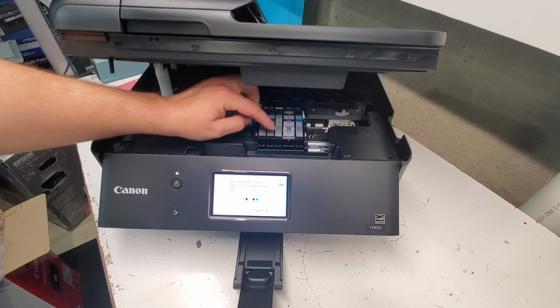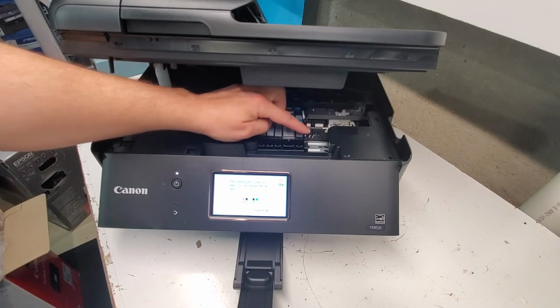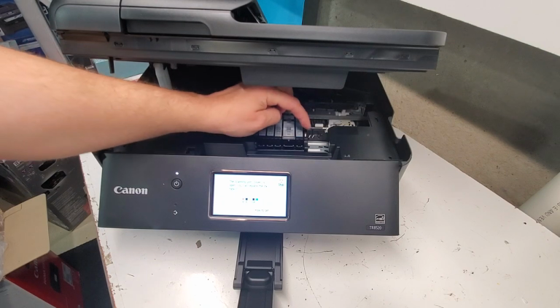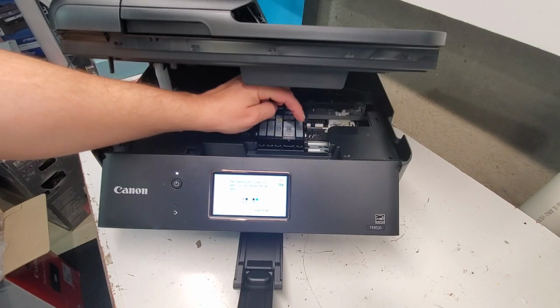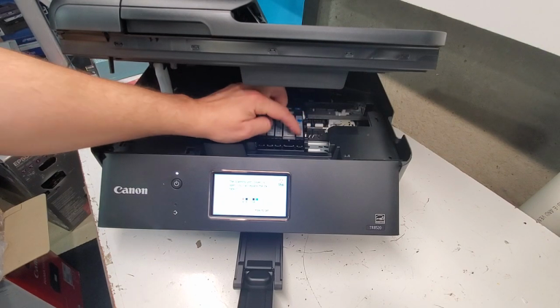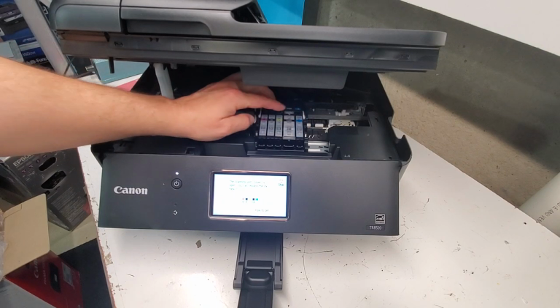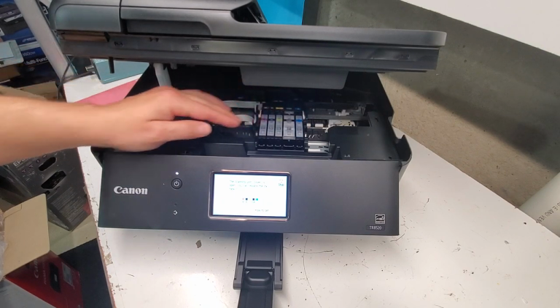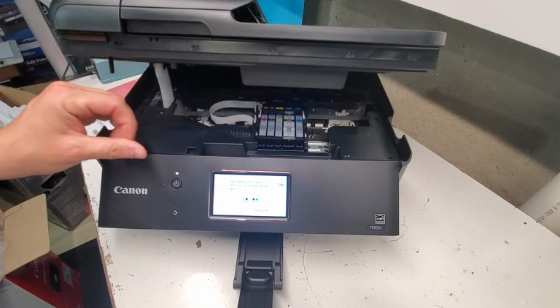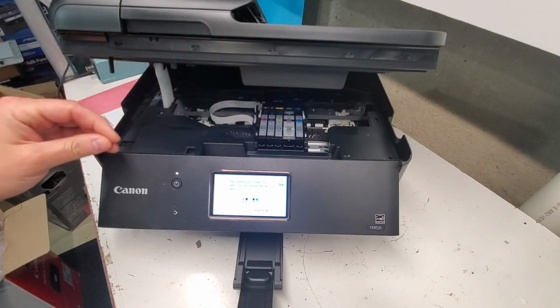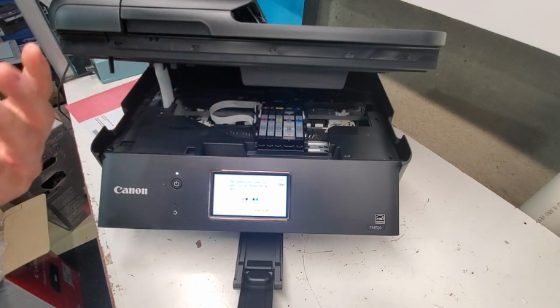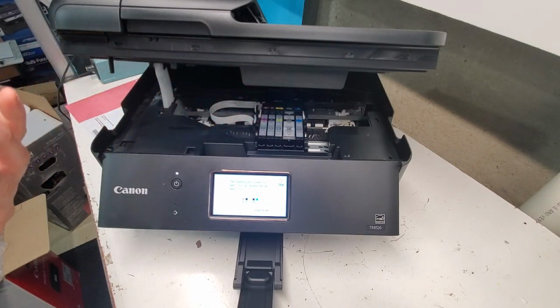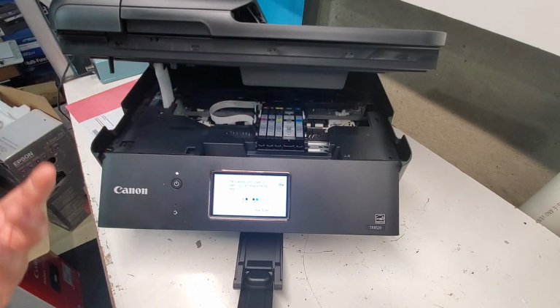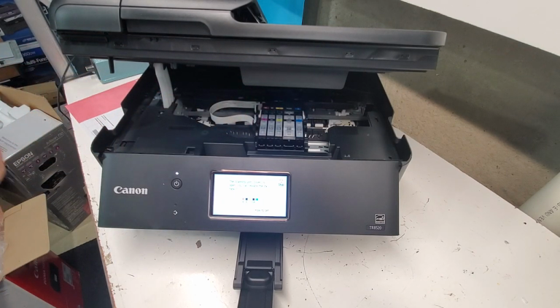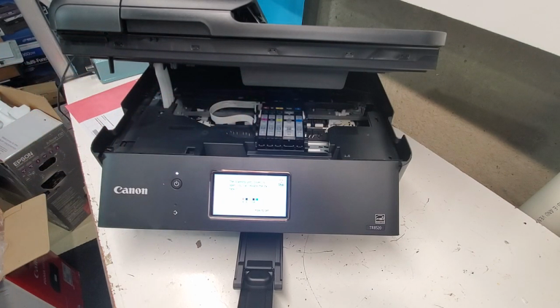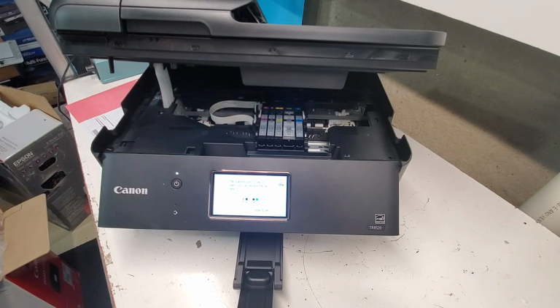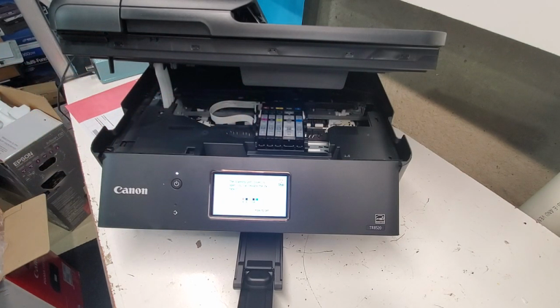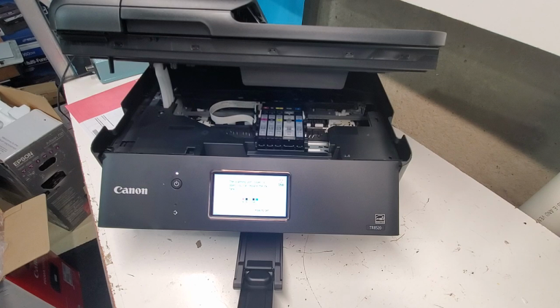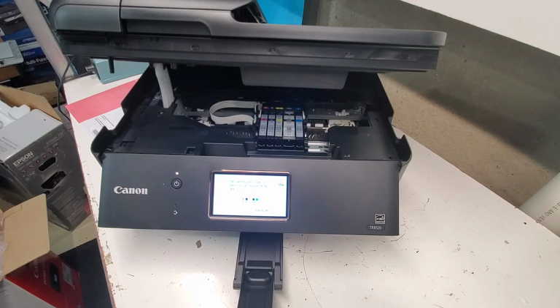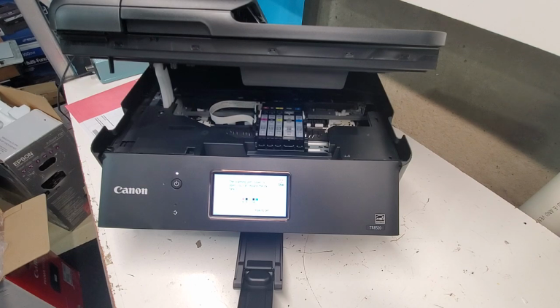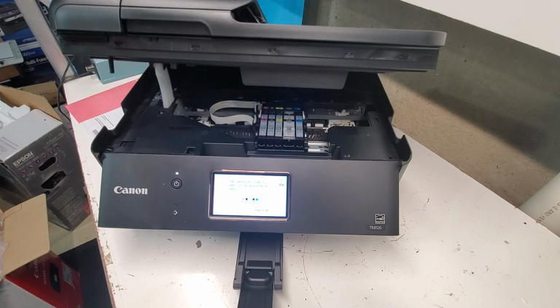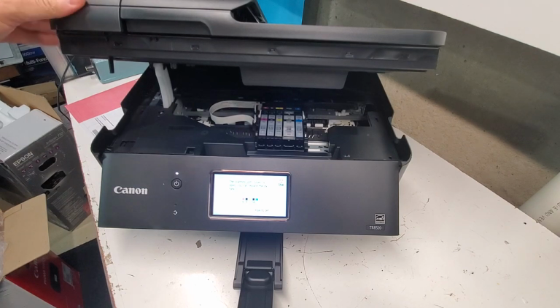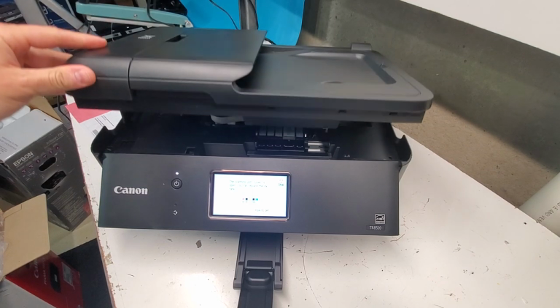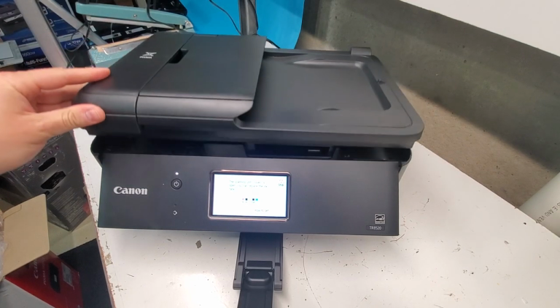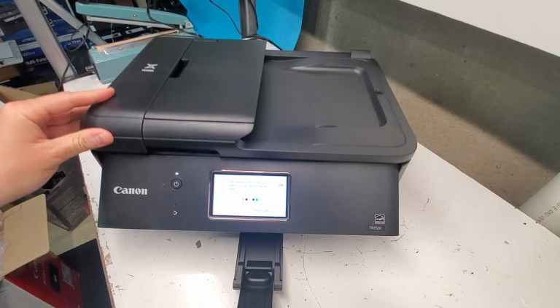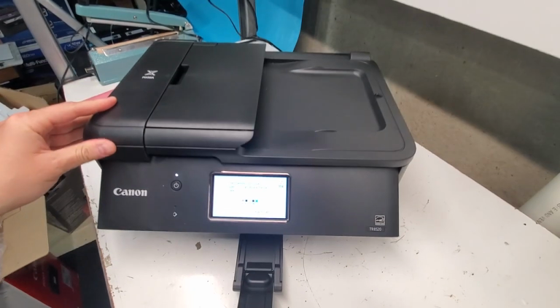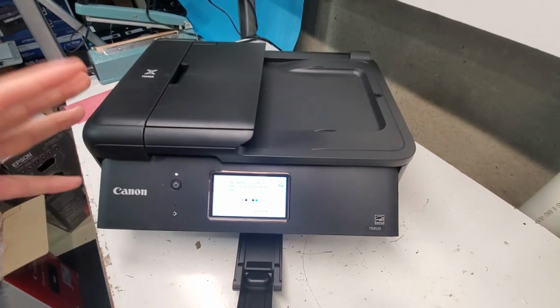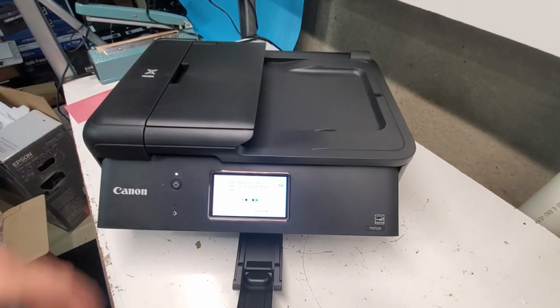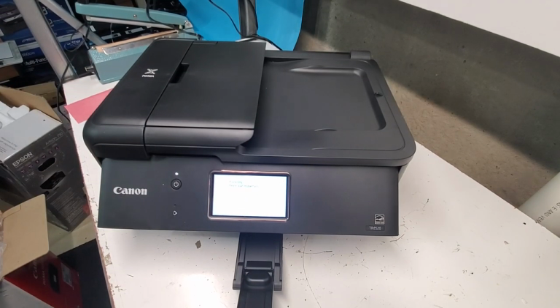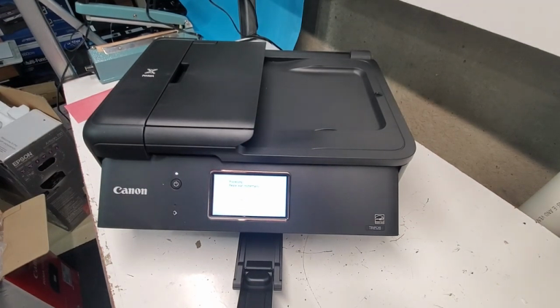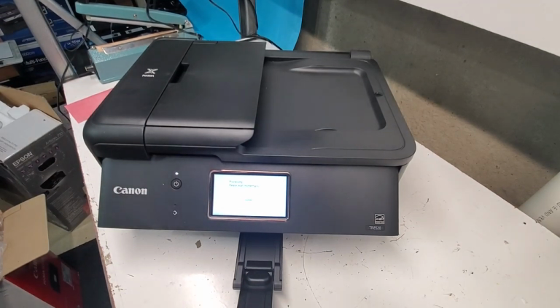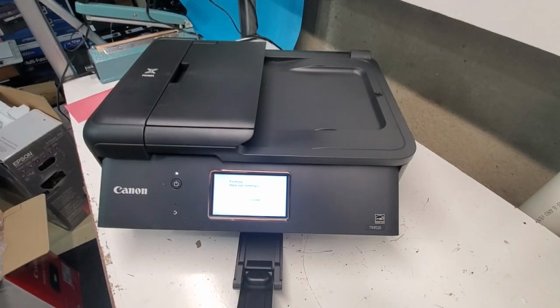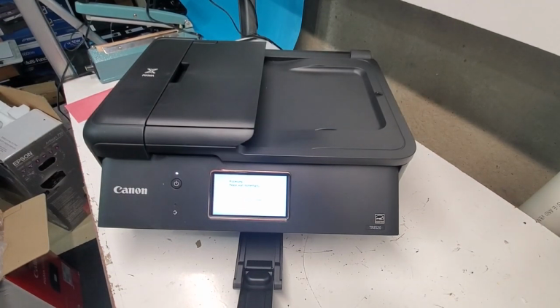The air hole tabs are either on the side or the top and will usually be orange or yellow in color. Then close the cover and let your printer accept the ink.